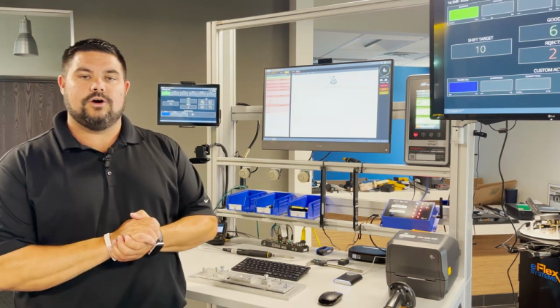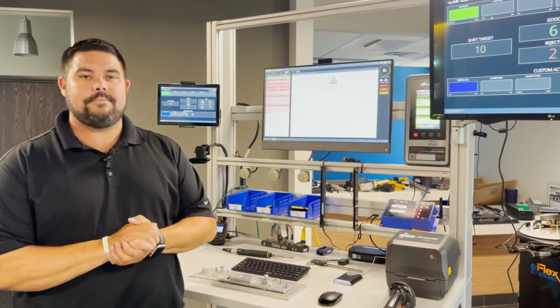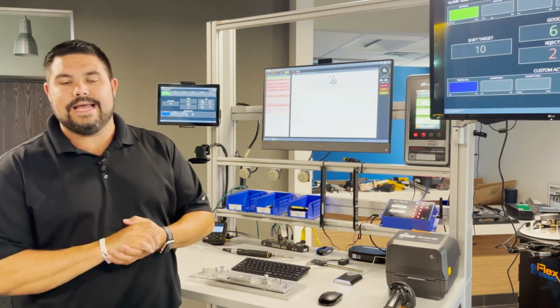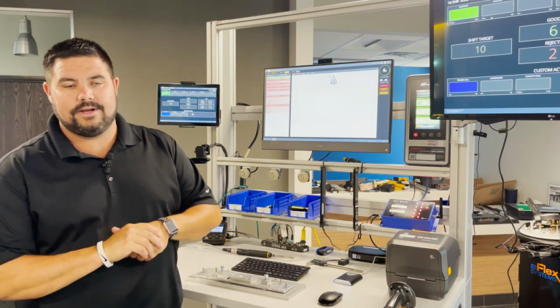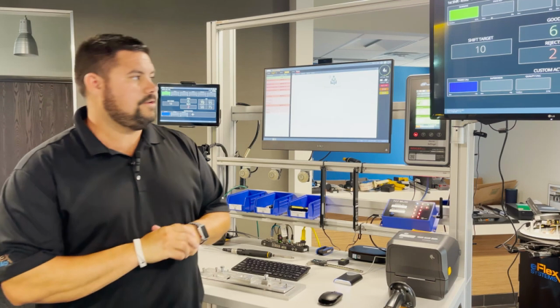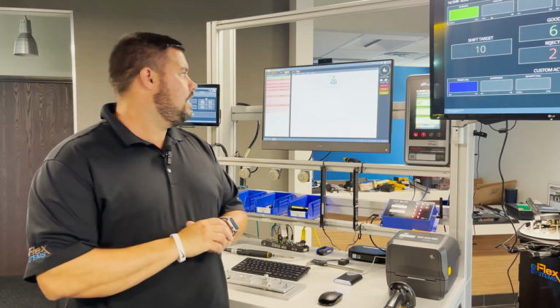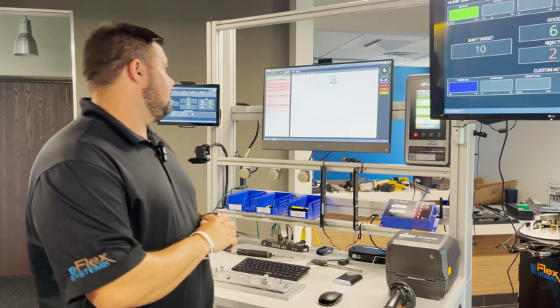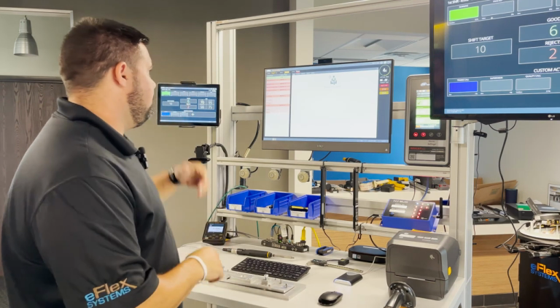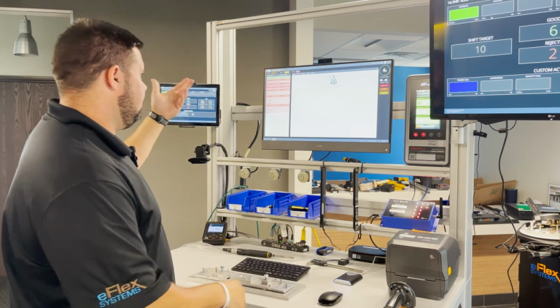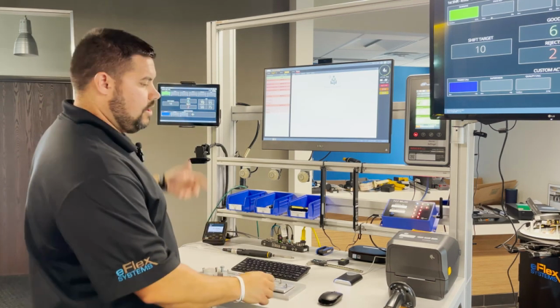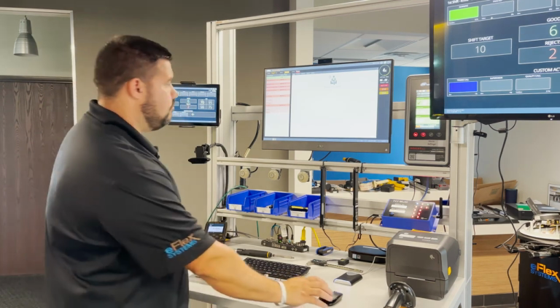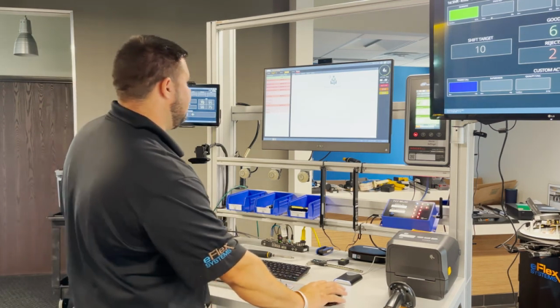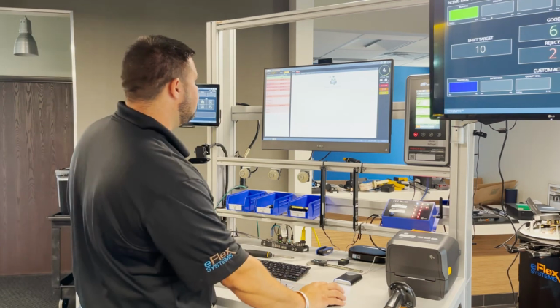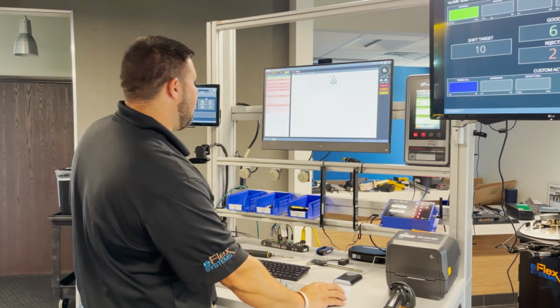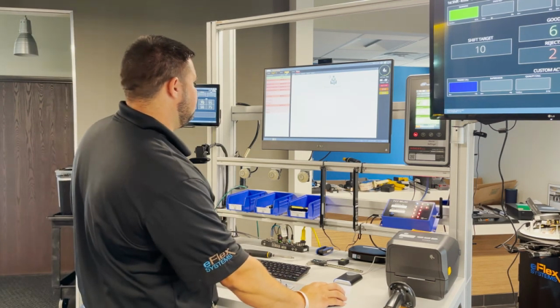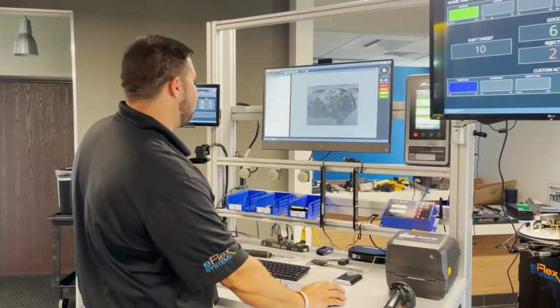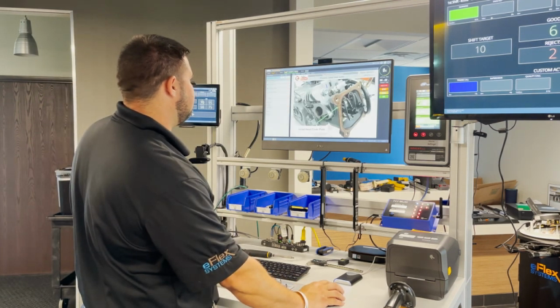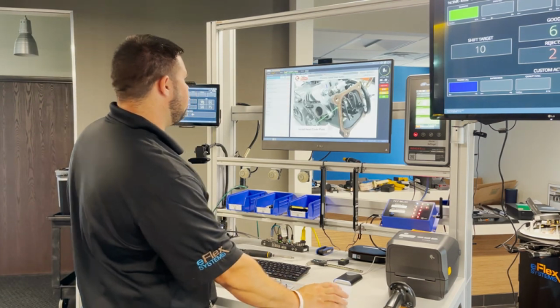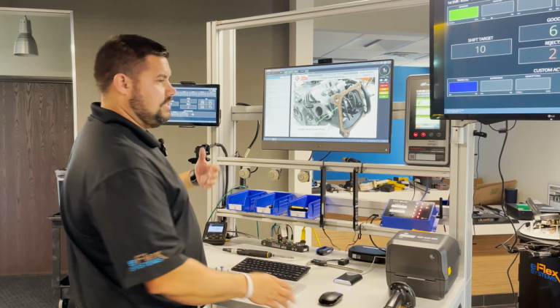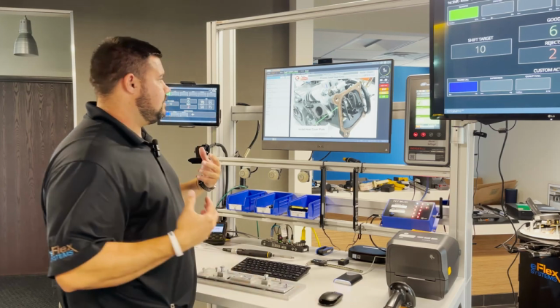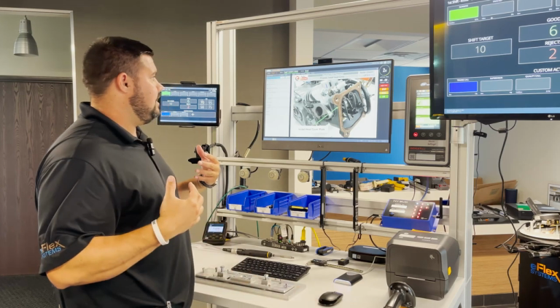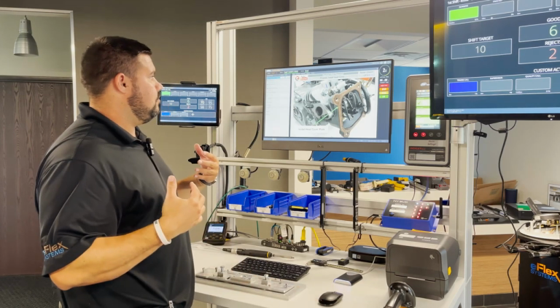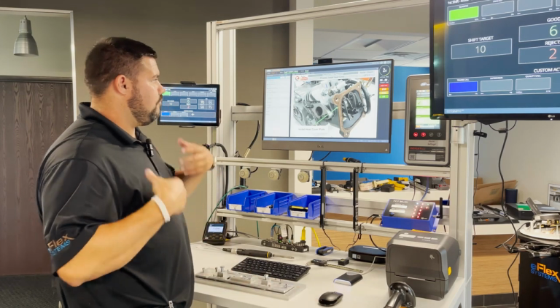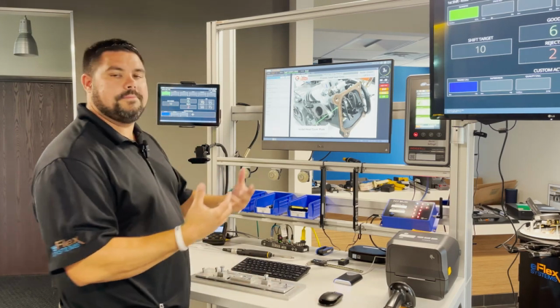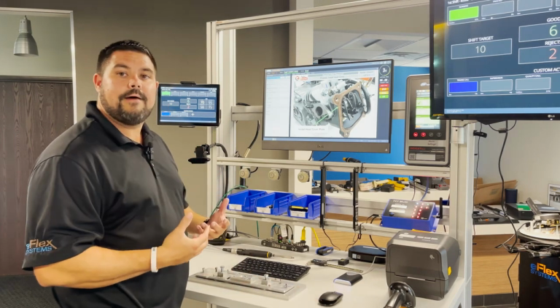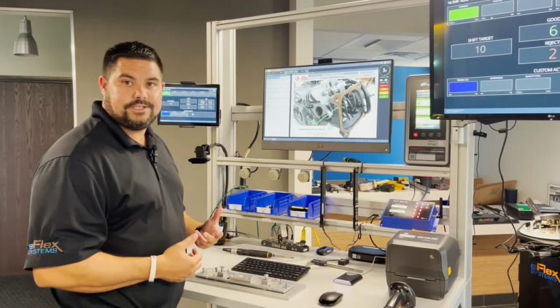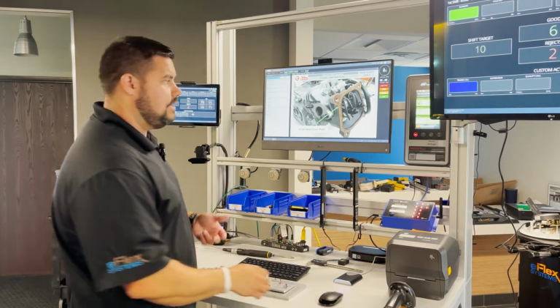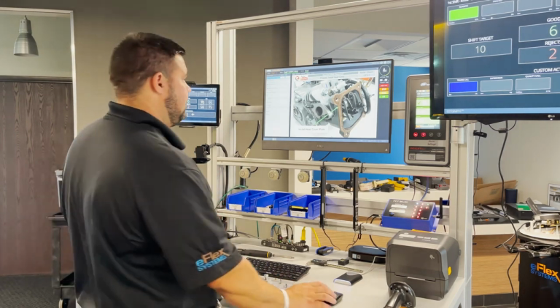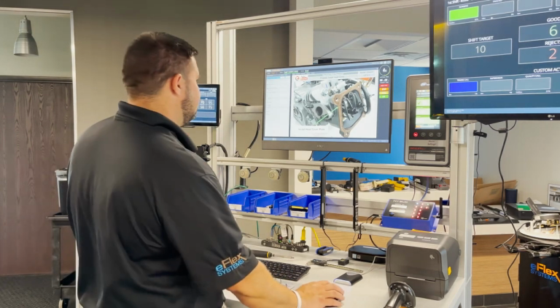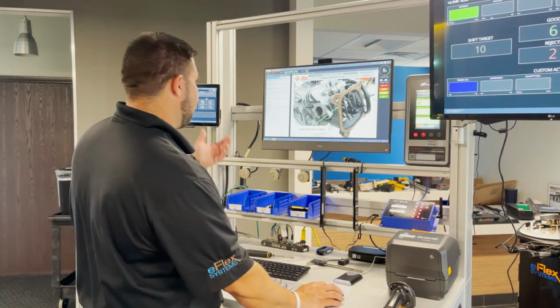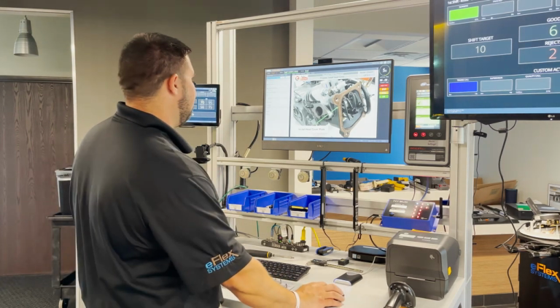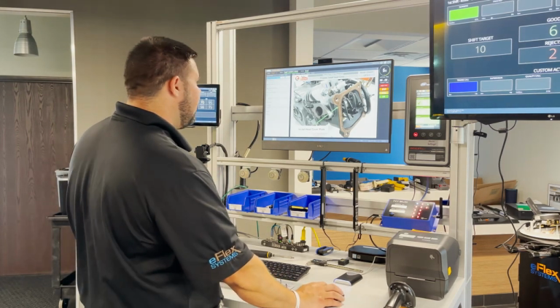What I'm going to be demonstrating for you today is running through my station. As you see, my first step entails that I need to perform some kind of operation — in this case, installing a head cover plate.